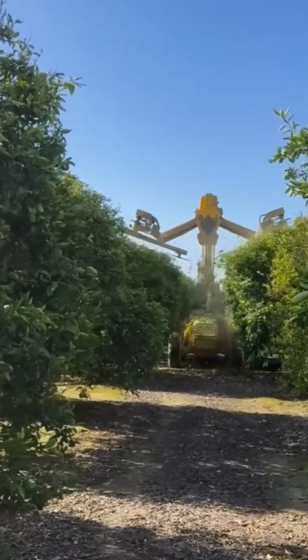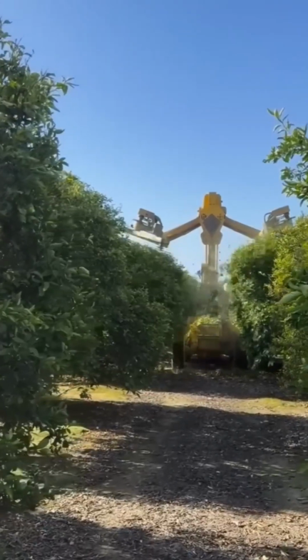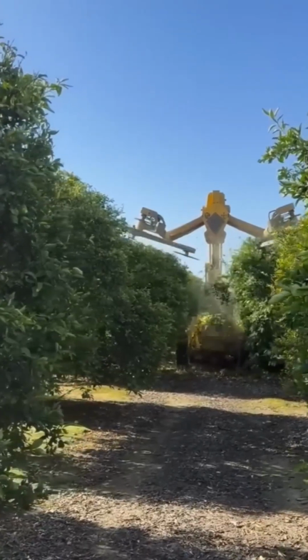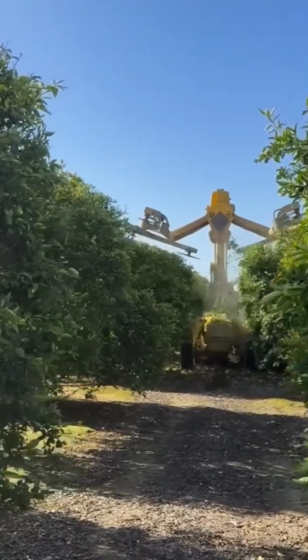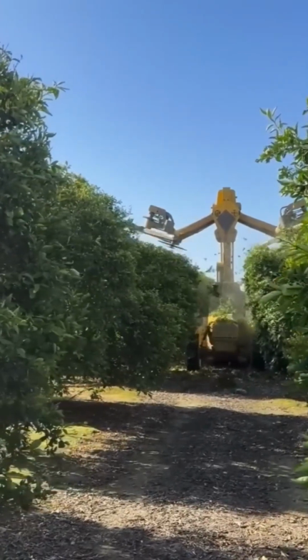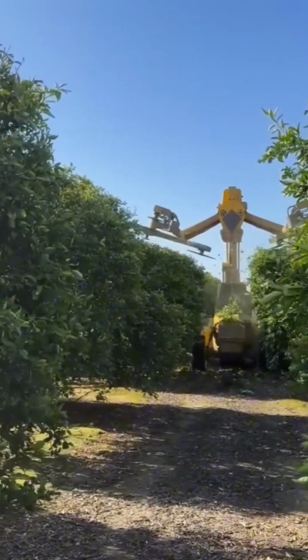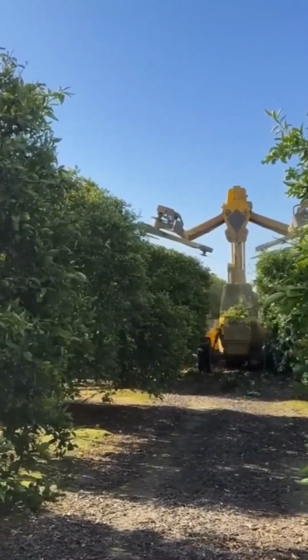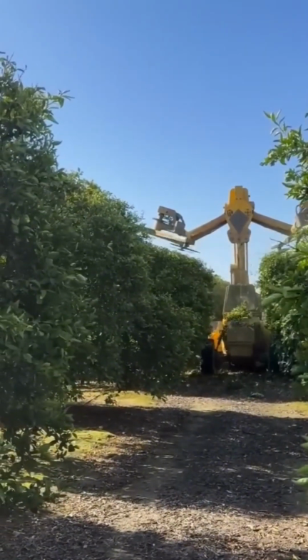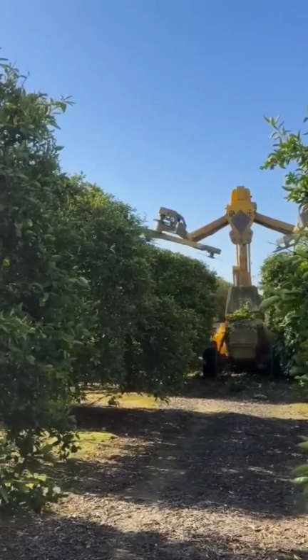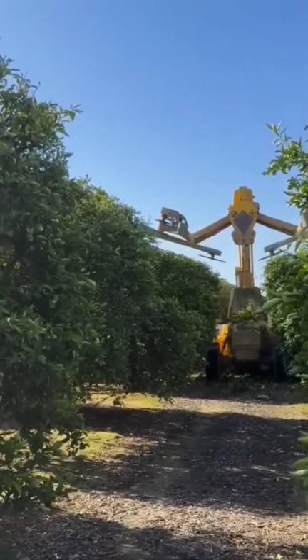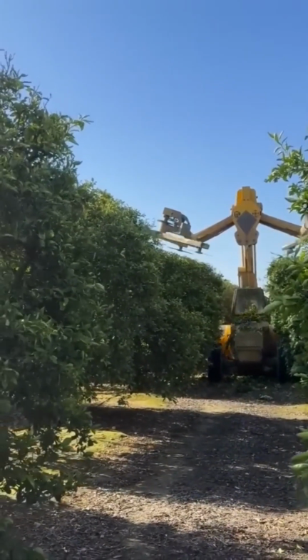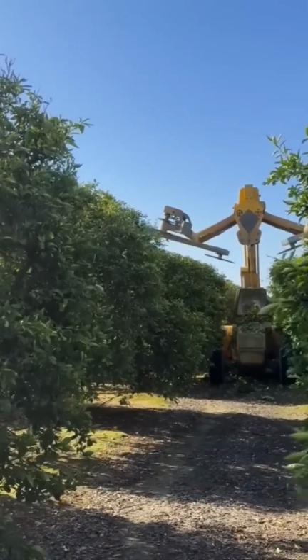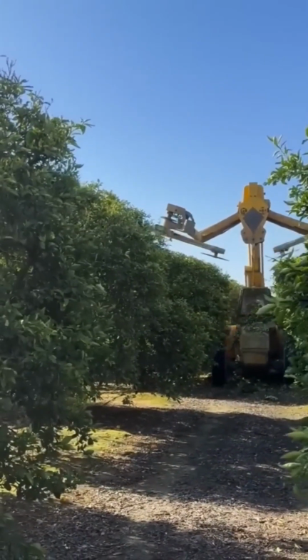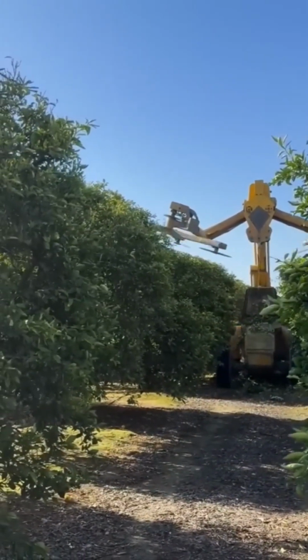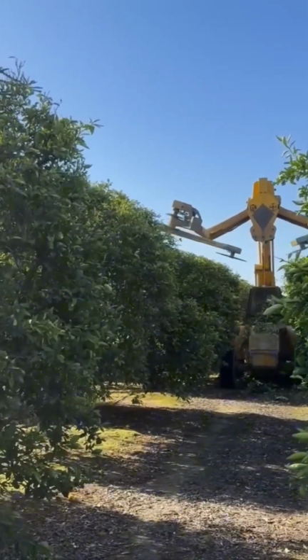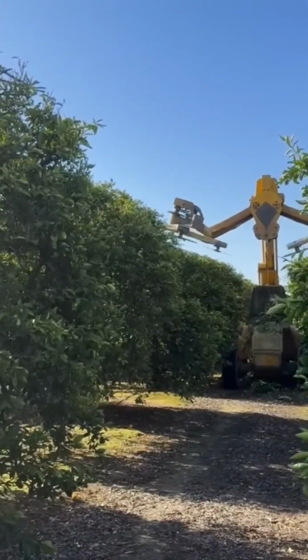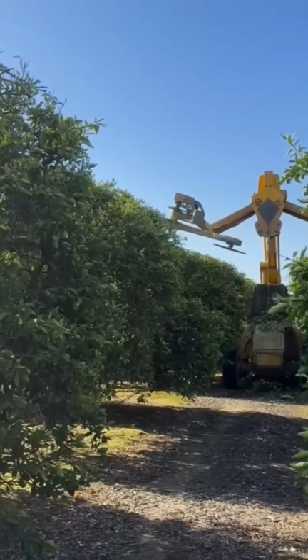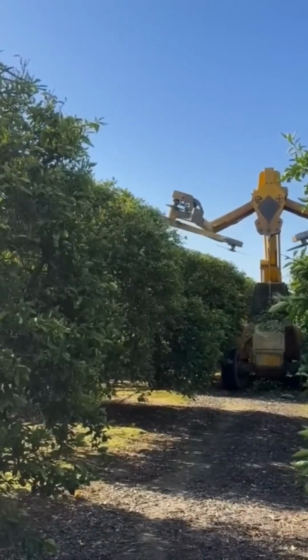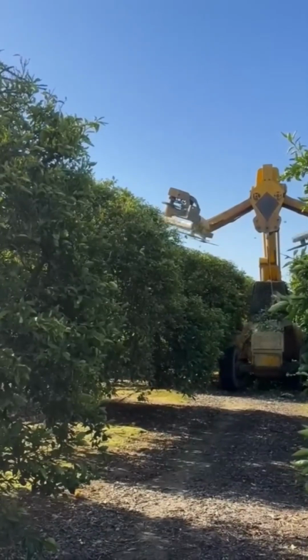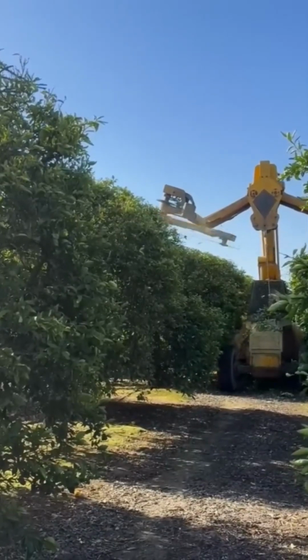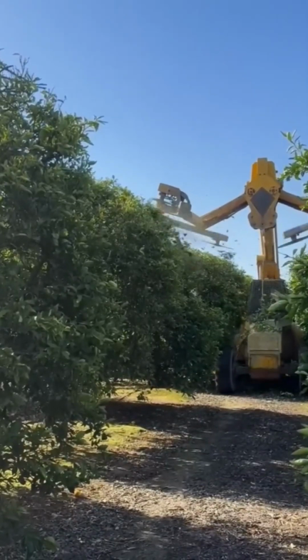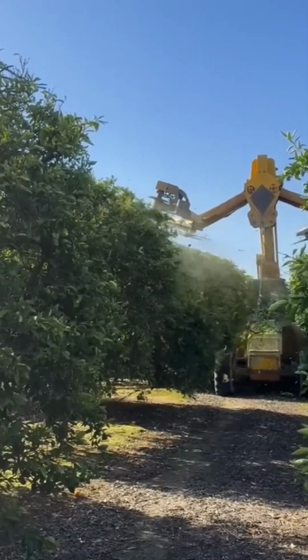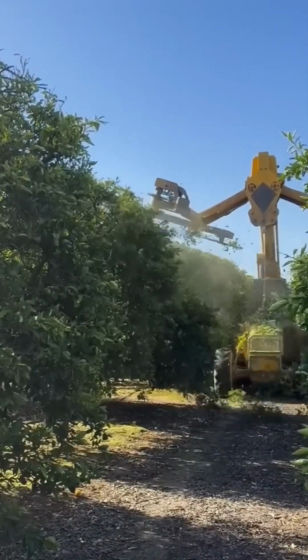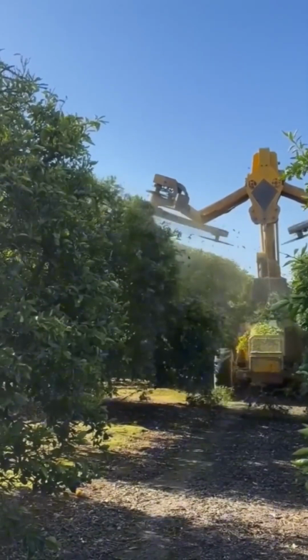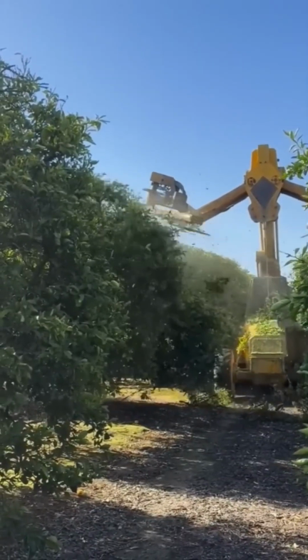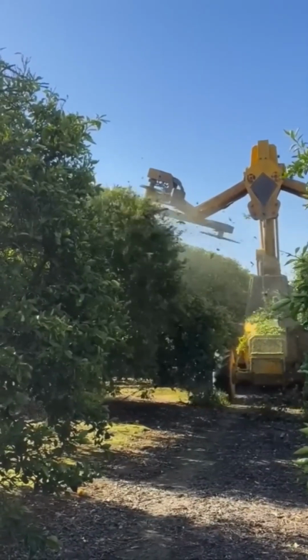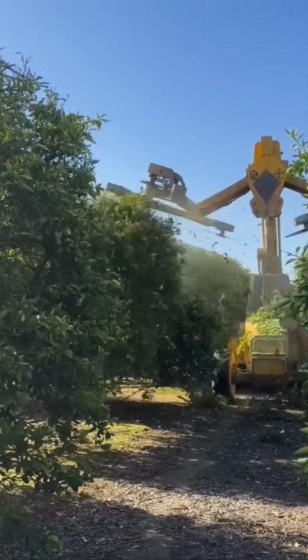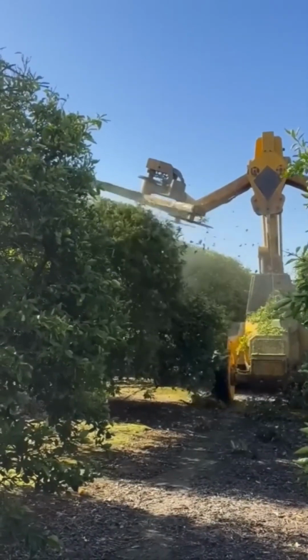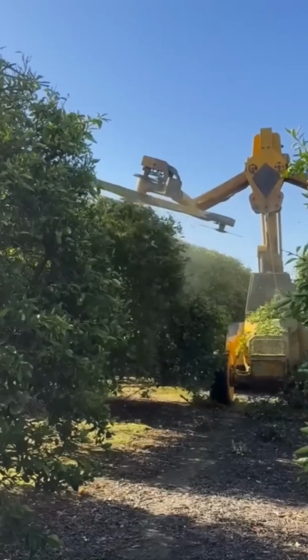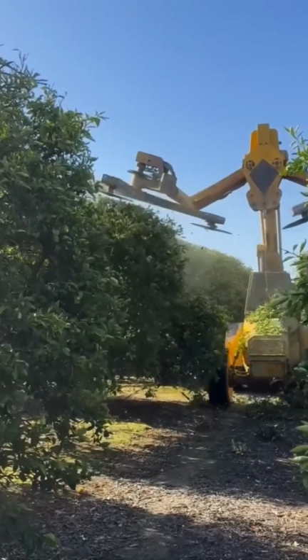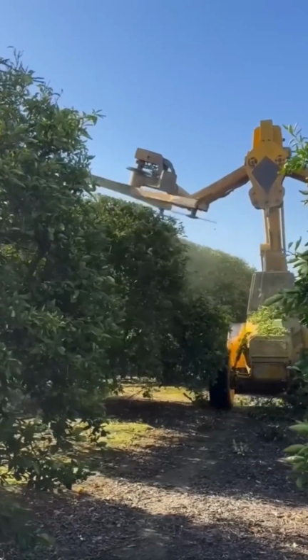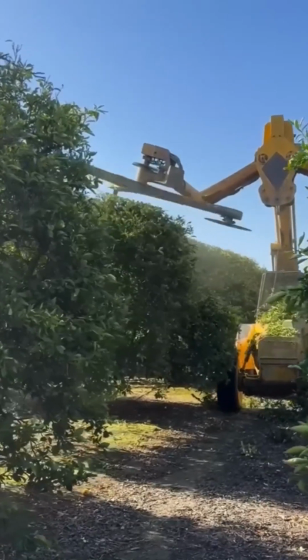Branch trimmer goes wild. This spinning blade makes quick work of tree limbs like a chef trimming fat off a brisket. Precision? Sure. But let's be honest, there's something deeply satisfying in watching nature get manicured like a hedge at Versailles.